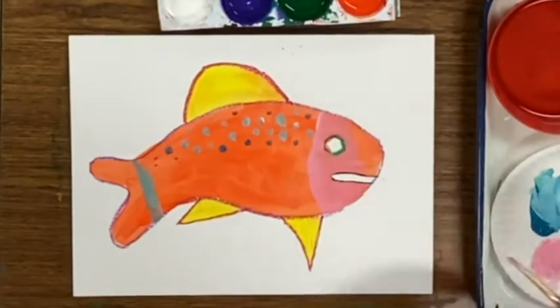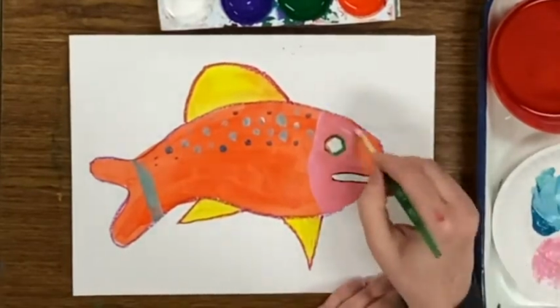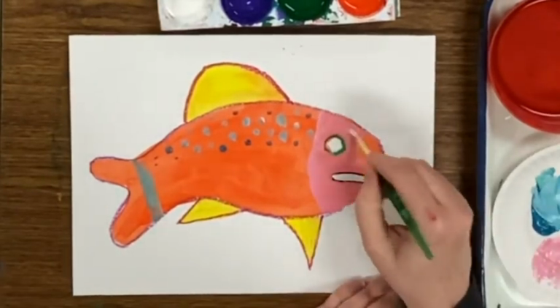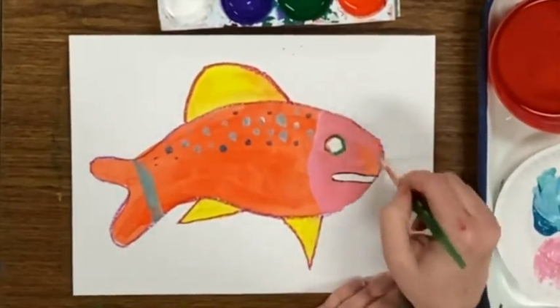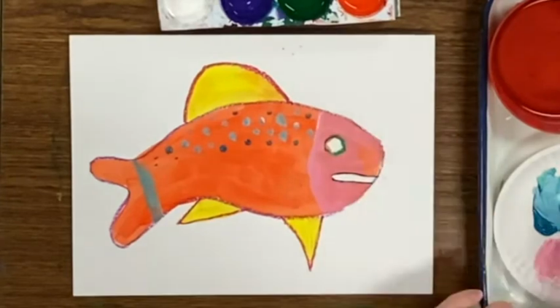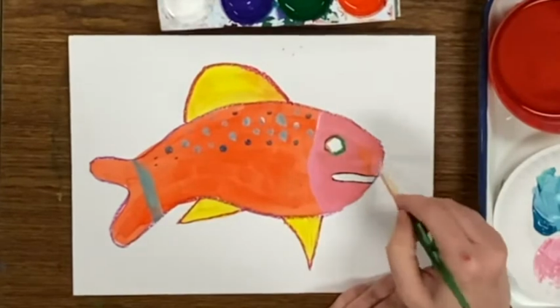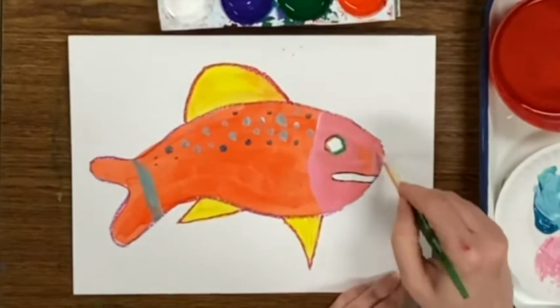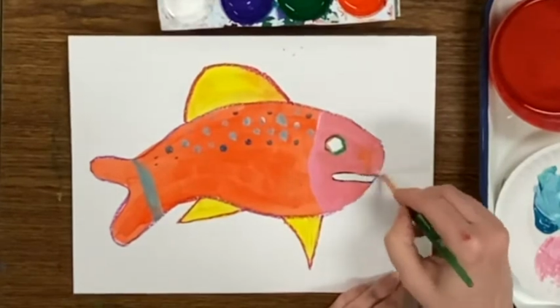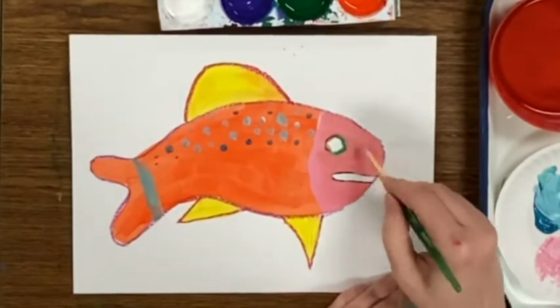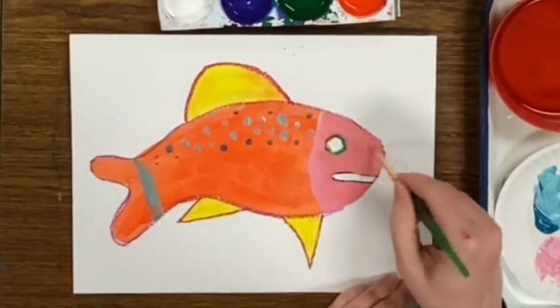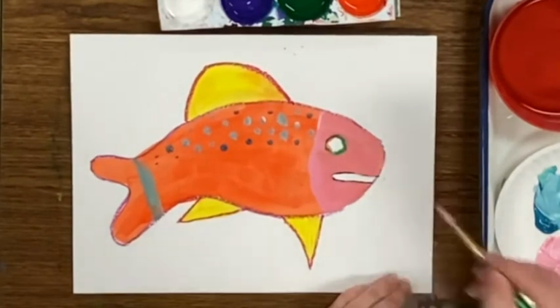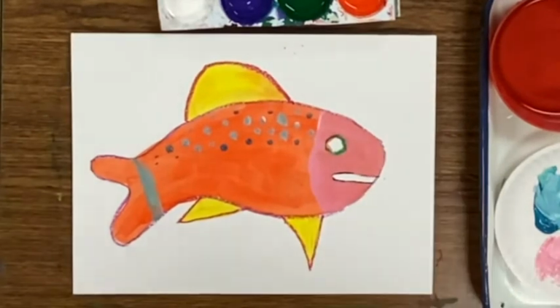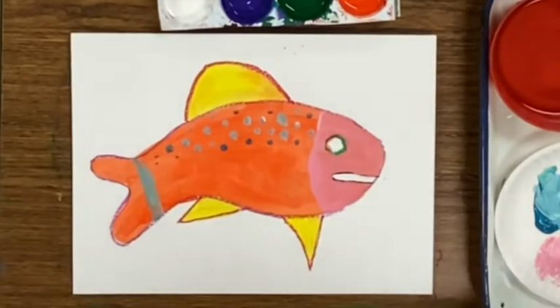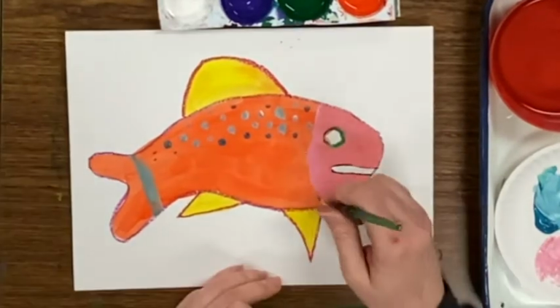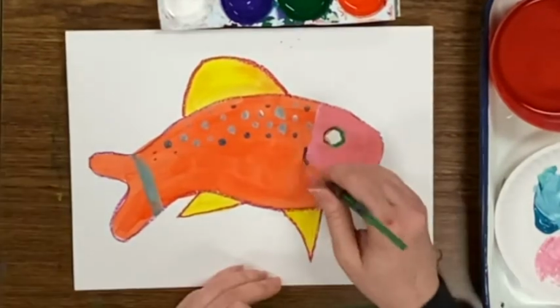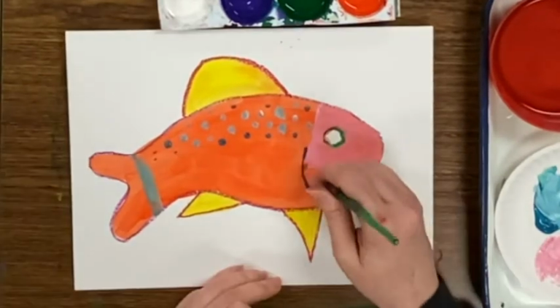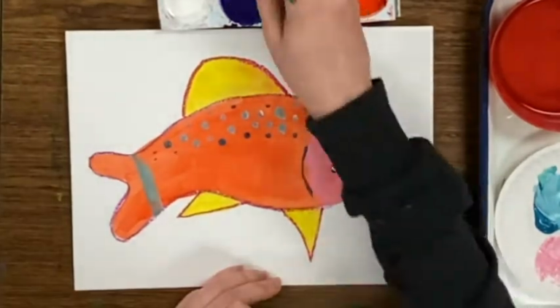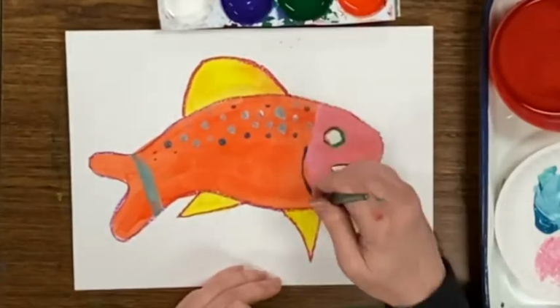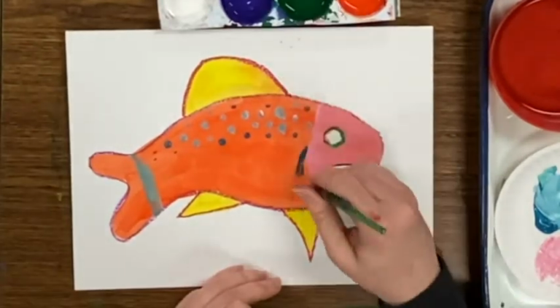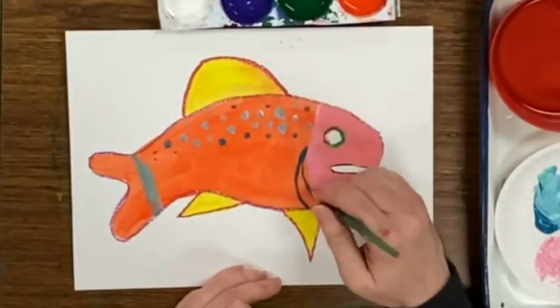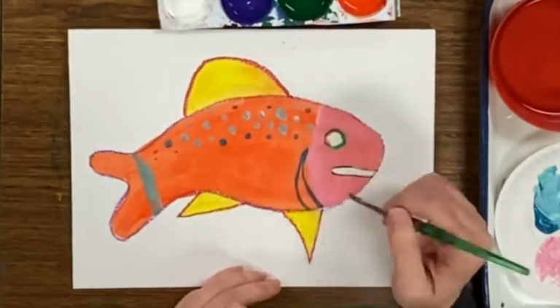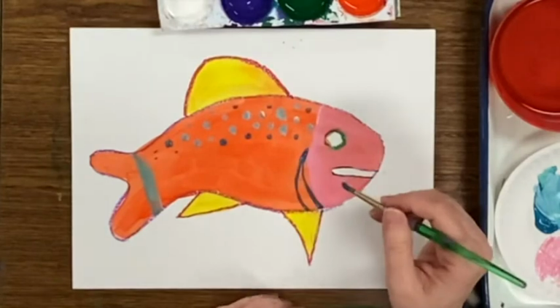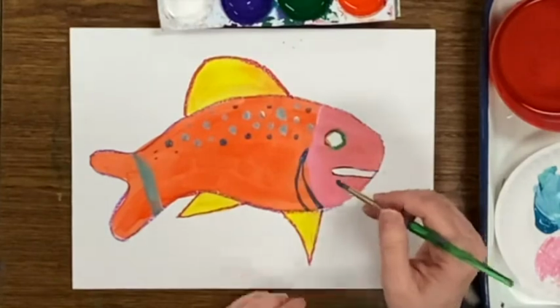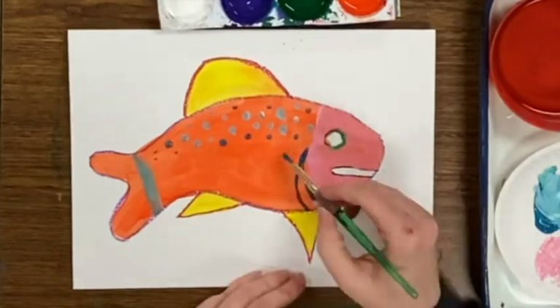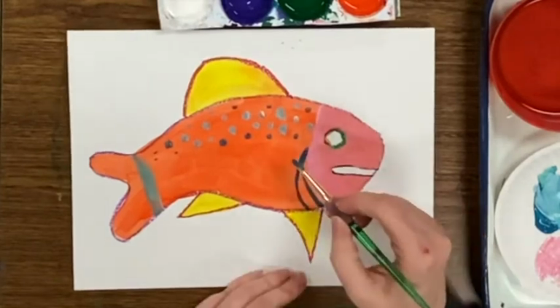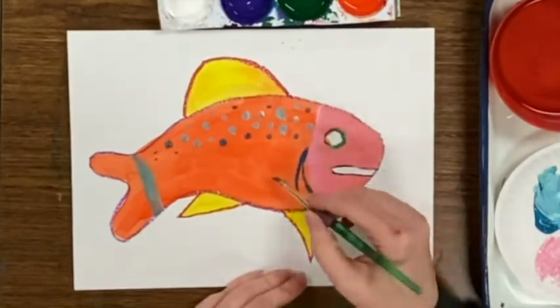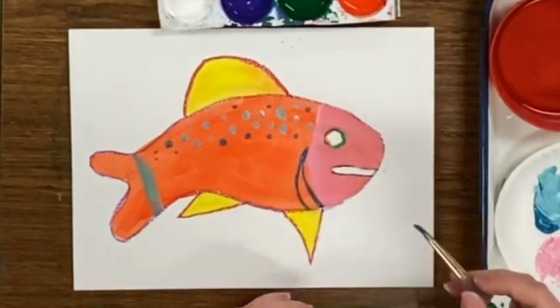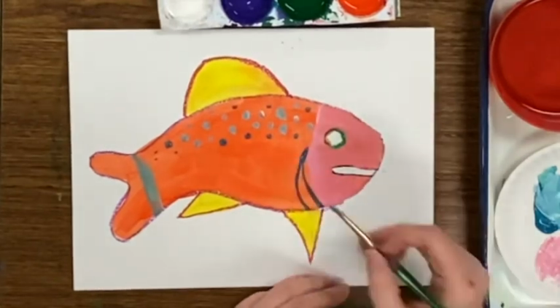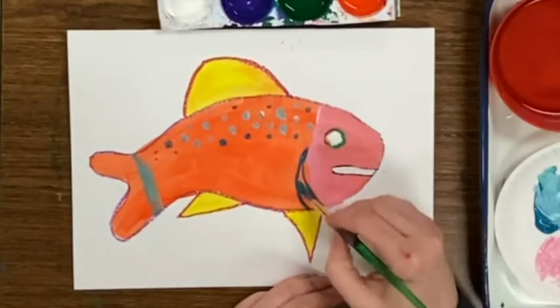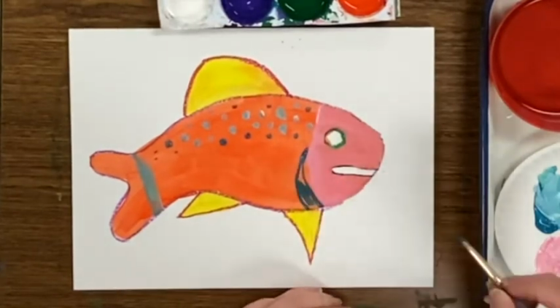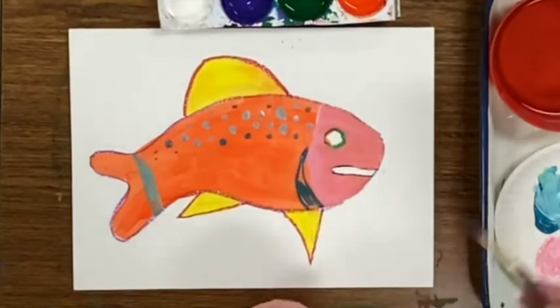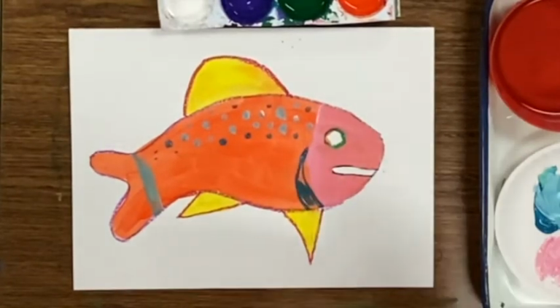See how nice the pink paint looks on top of the orange paint — that is a layer of color, and it's one of my favorite ways to paint.